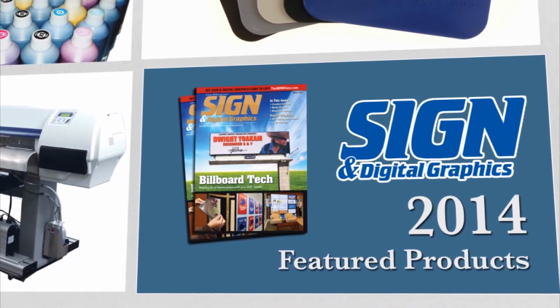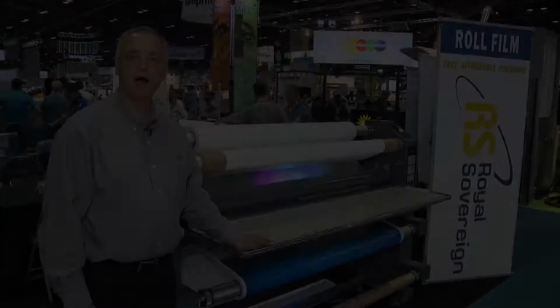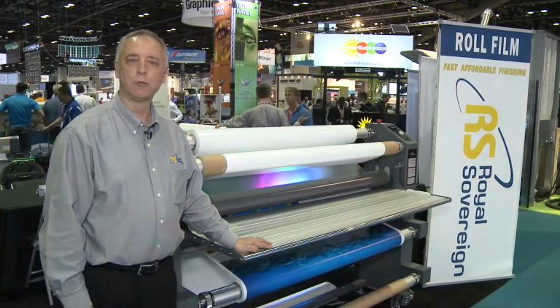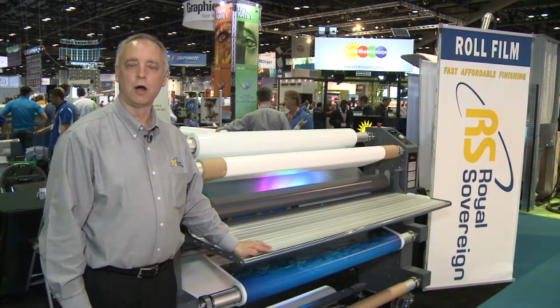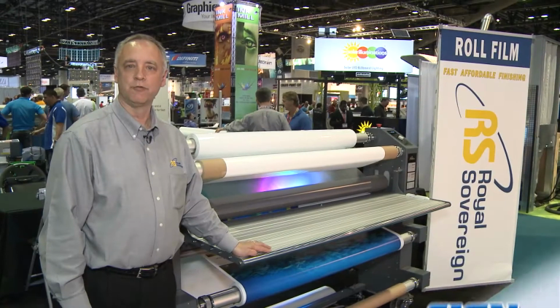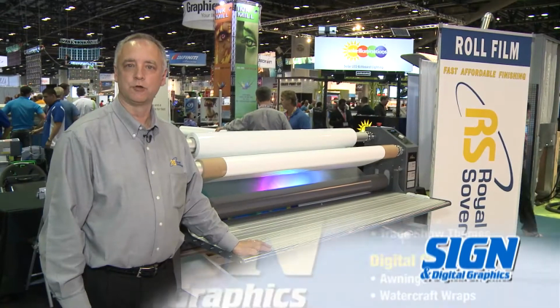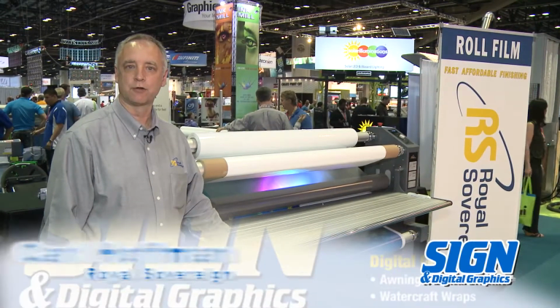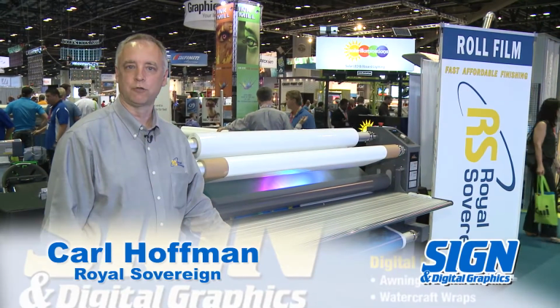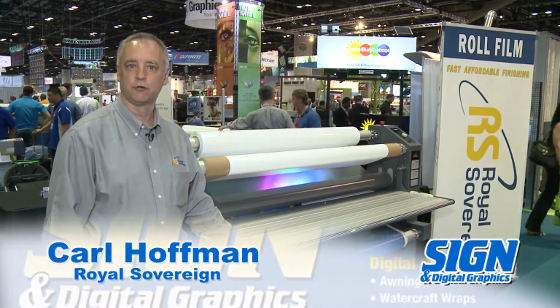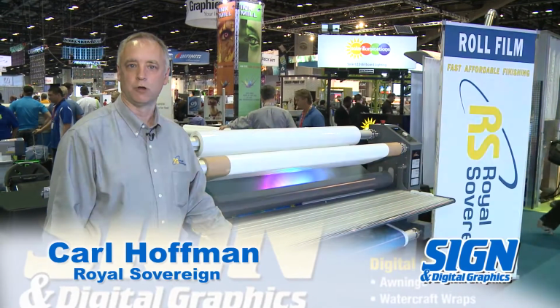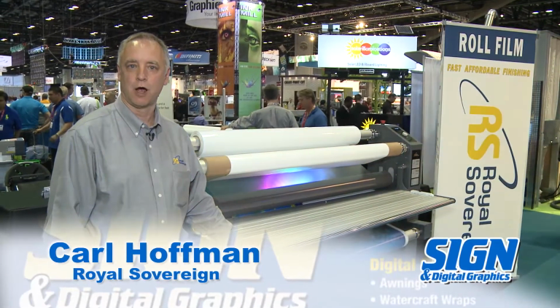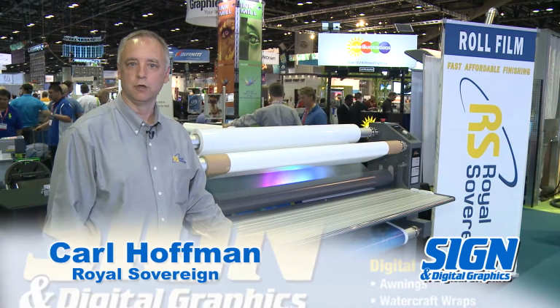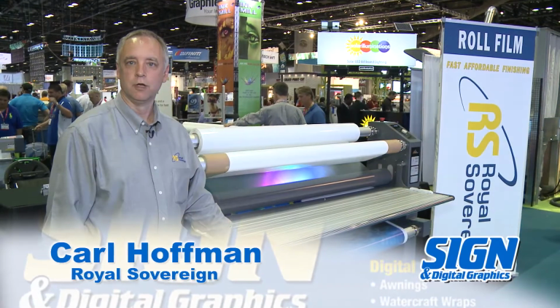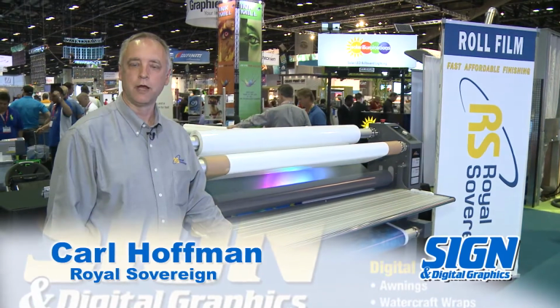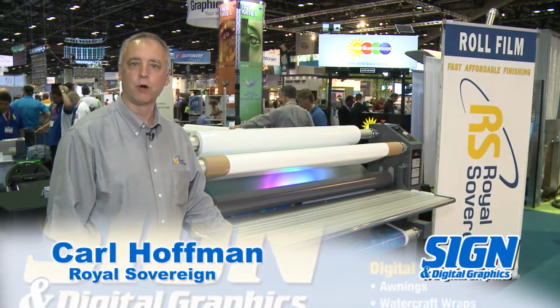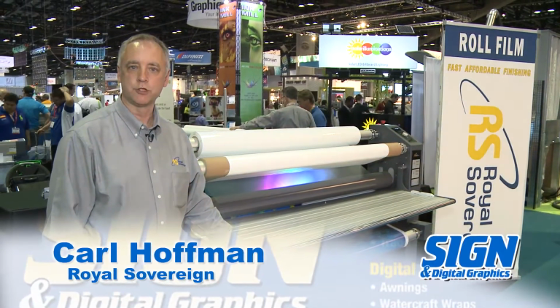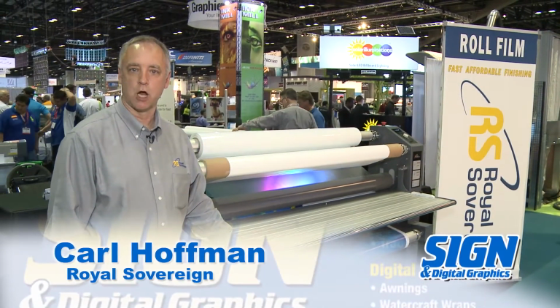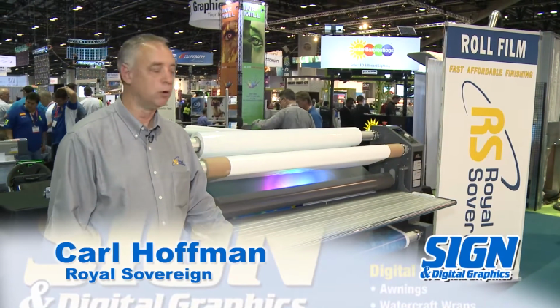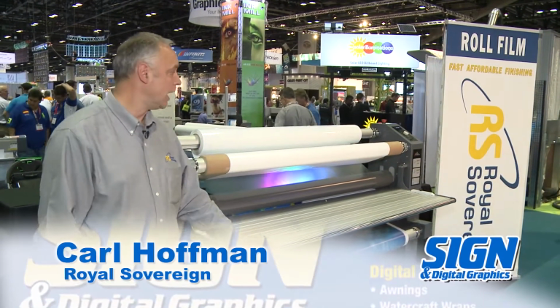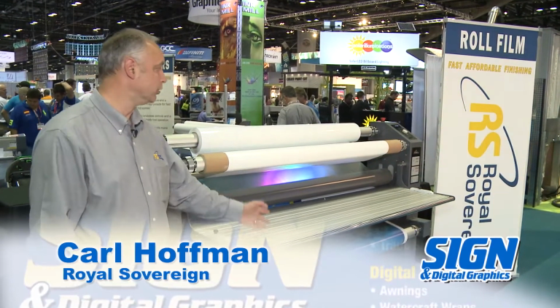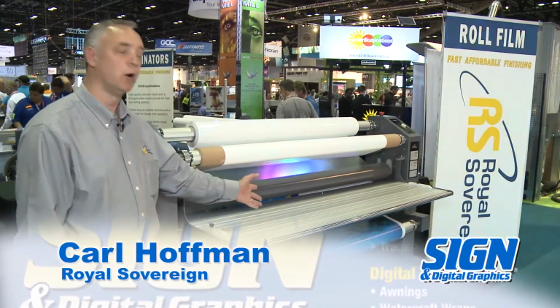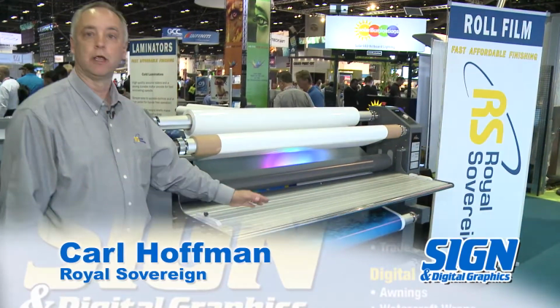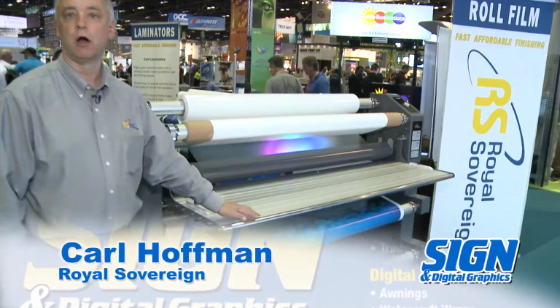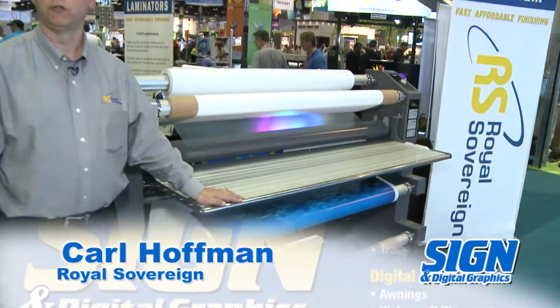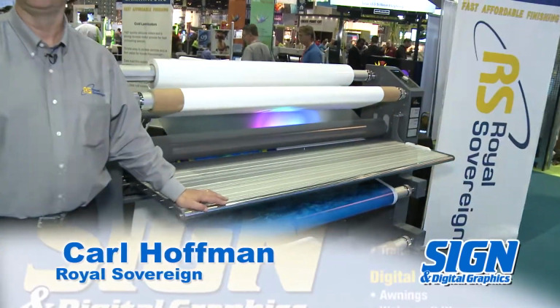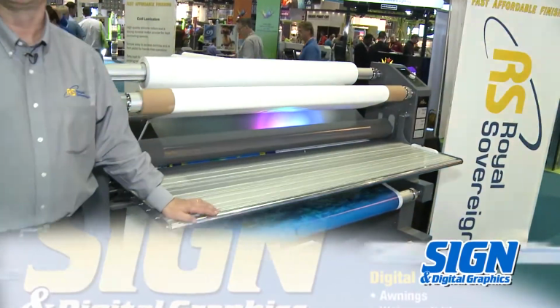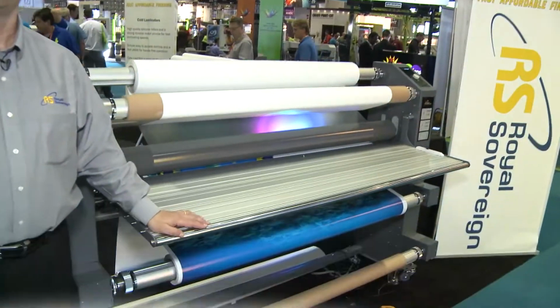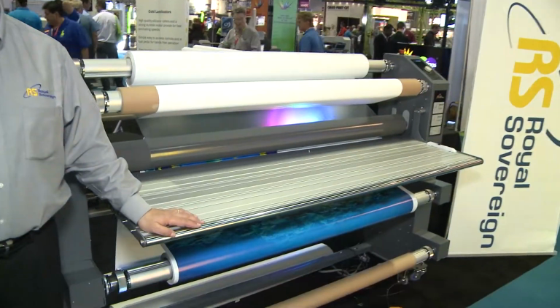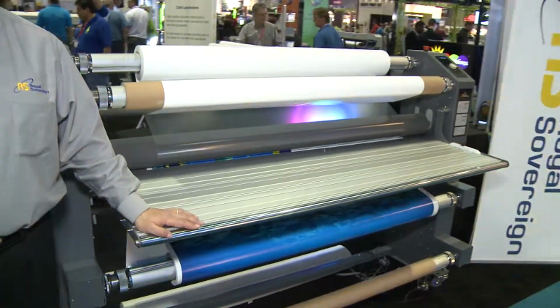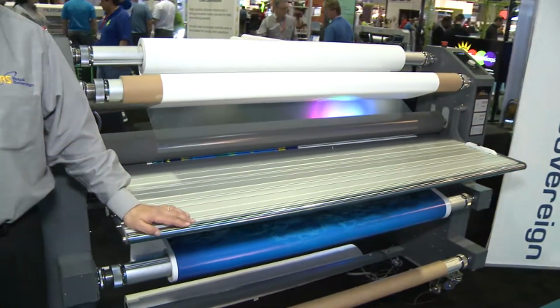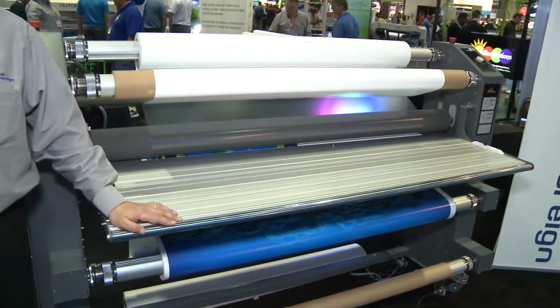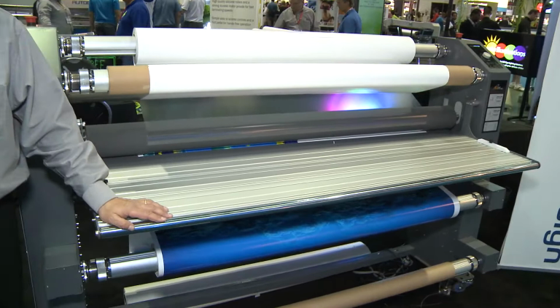Hi, I'm Carl Hoffman, the Director of Sales at Royal Sovereign. Today we're at the show and we're showing the RSC 1650H laminator.